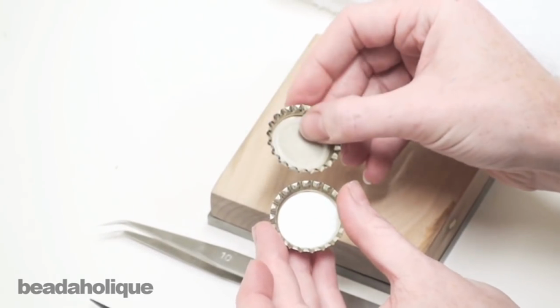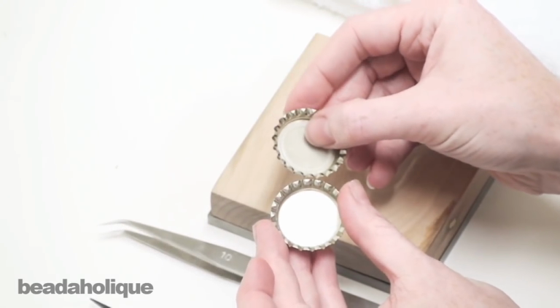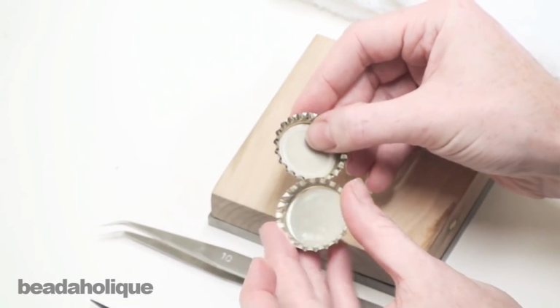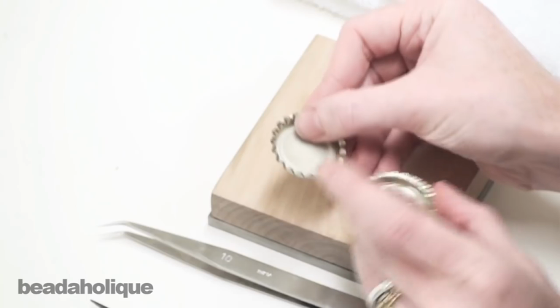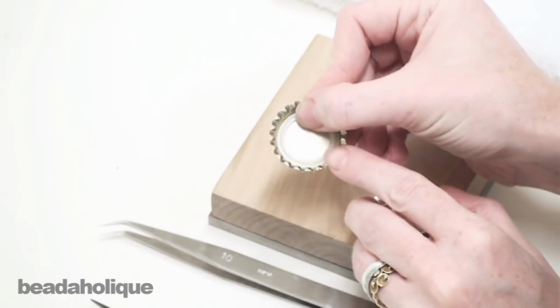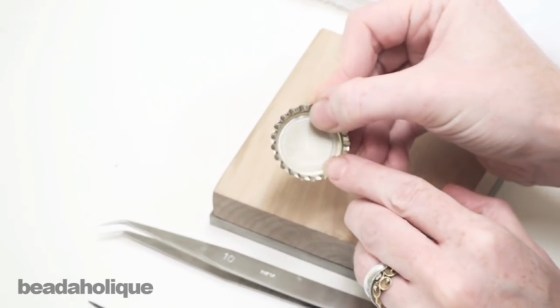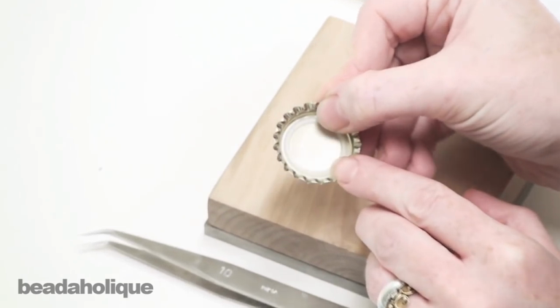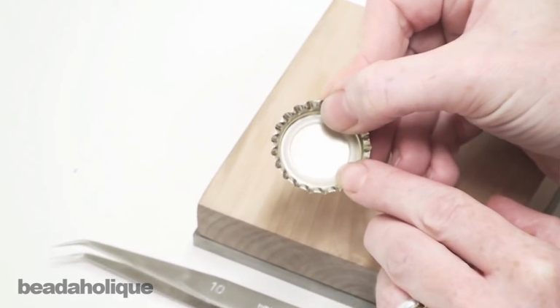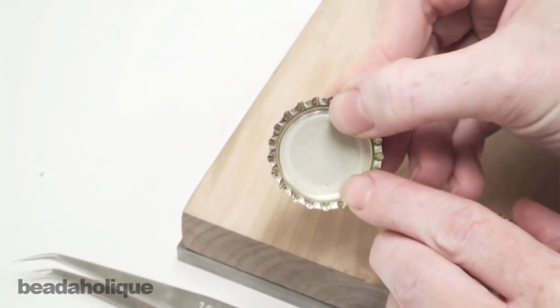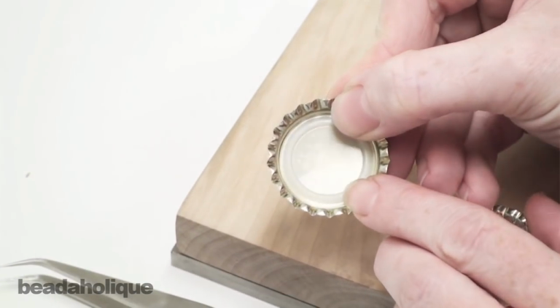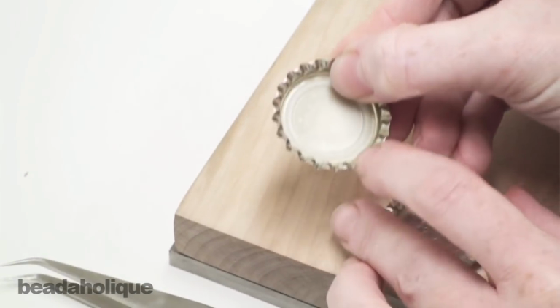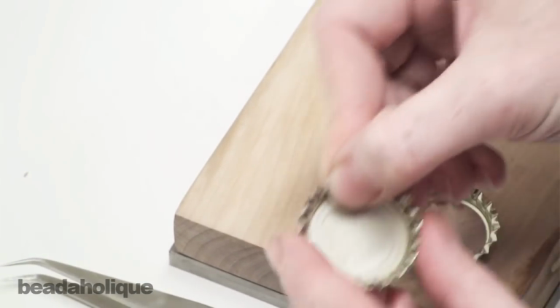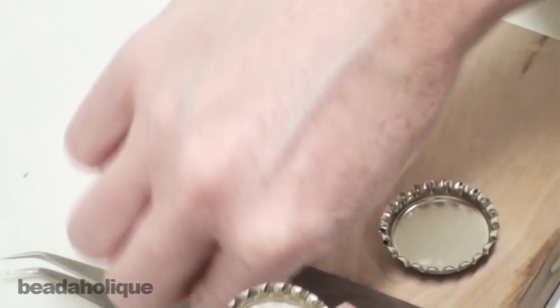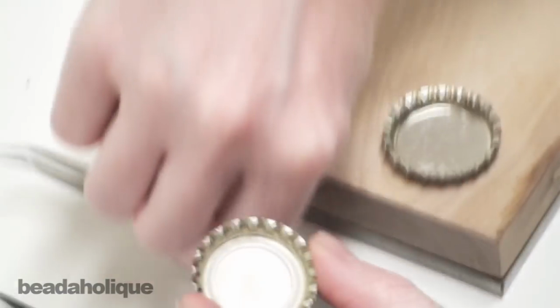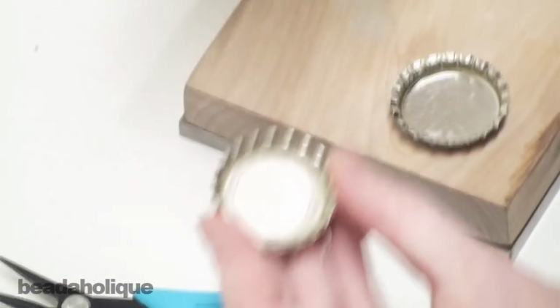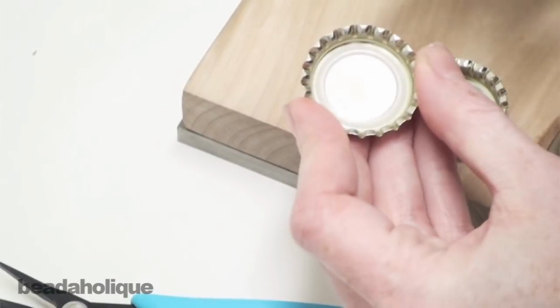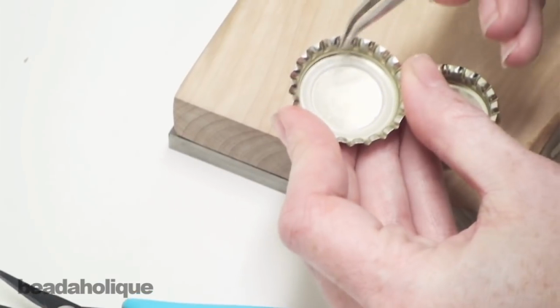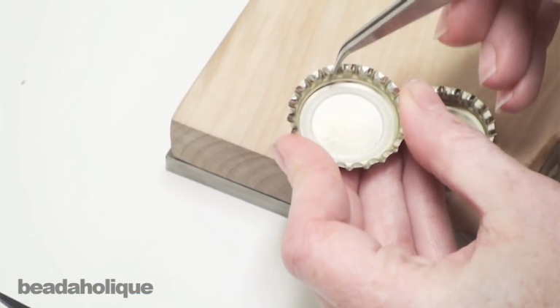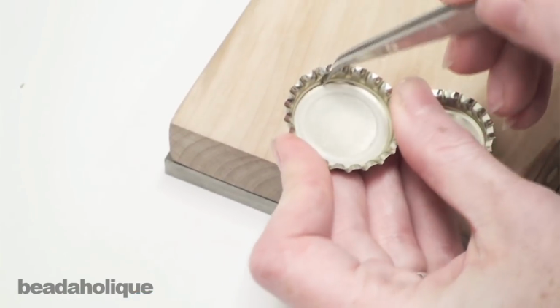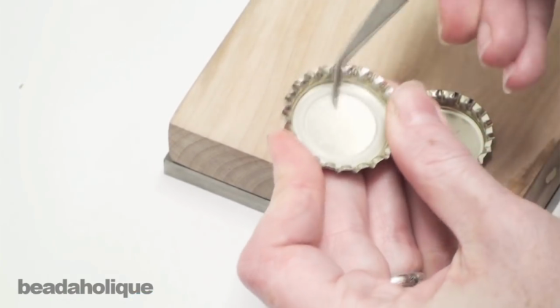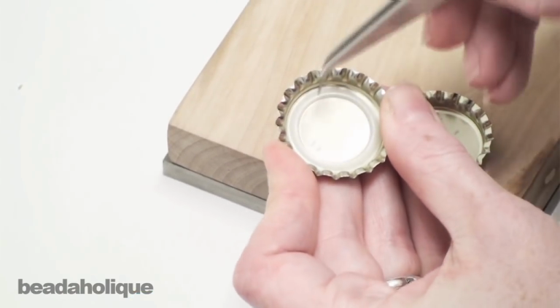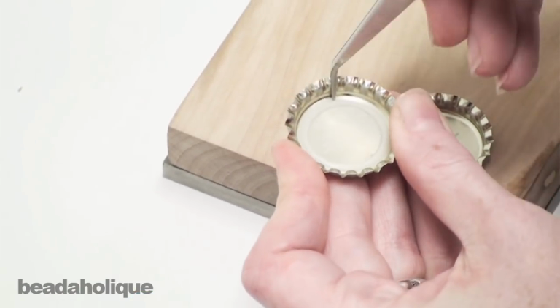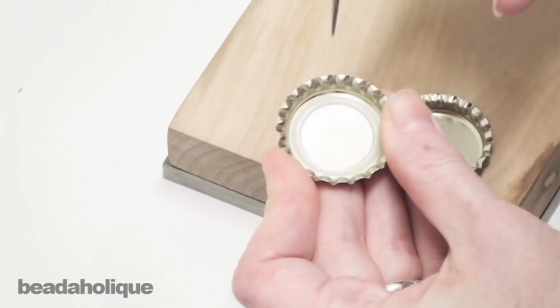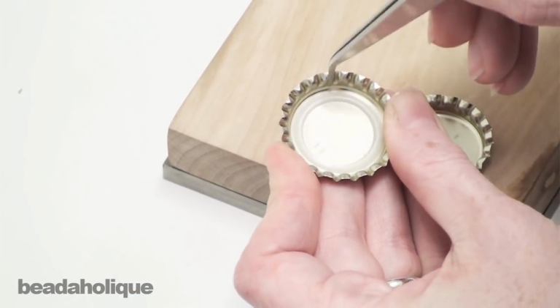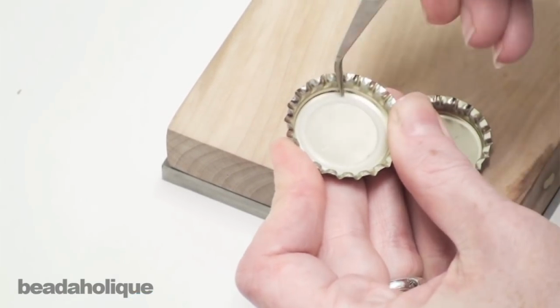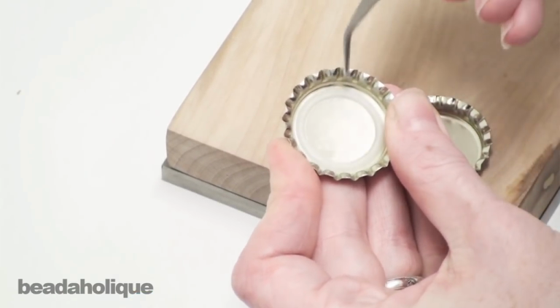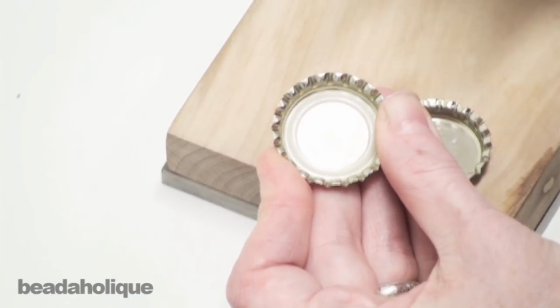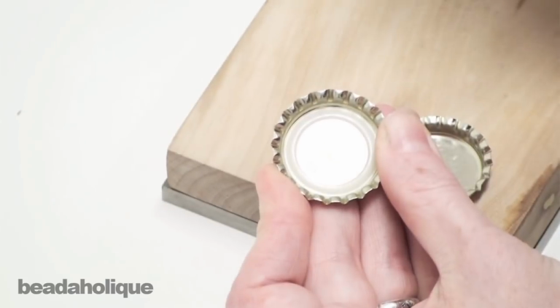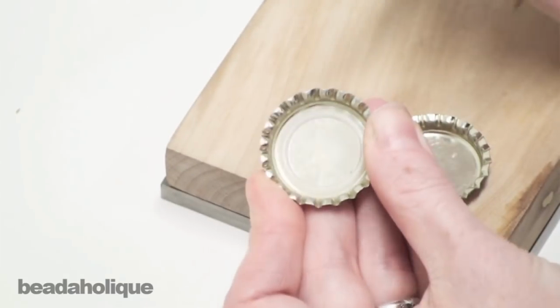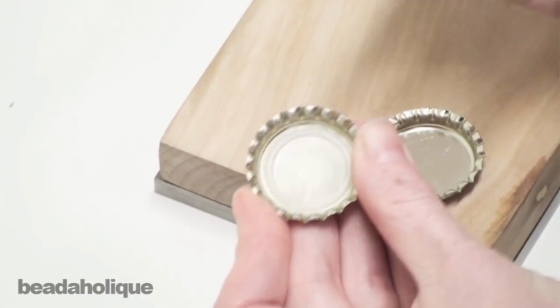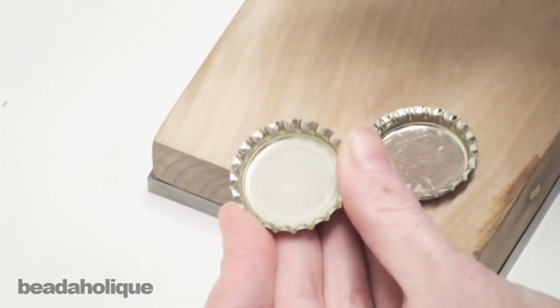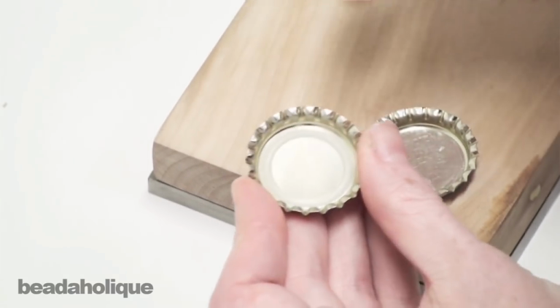They're a lot of fun to work with and often times they're going to come with this plastic liner. And if you're like me, you've probably tried to just get something under there and try to peel that liner out, and it just doesn't work. It's very frustrating.